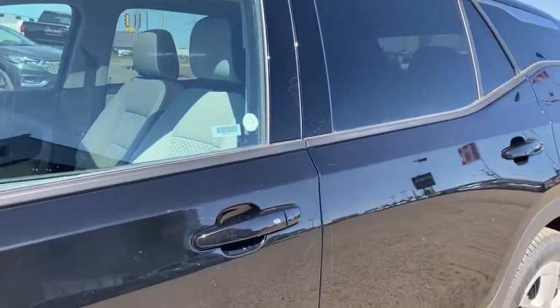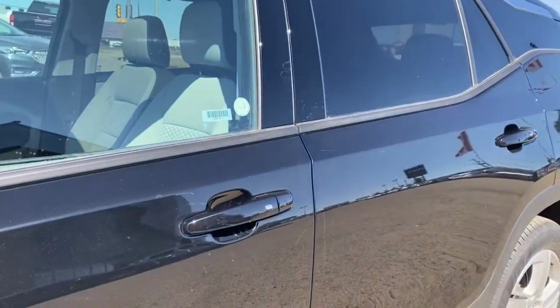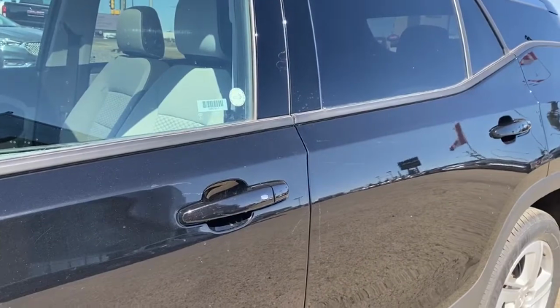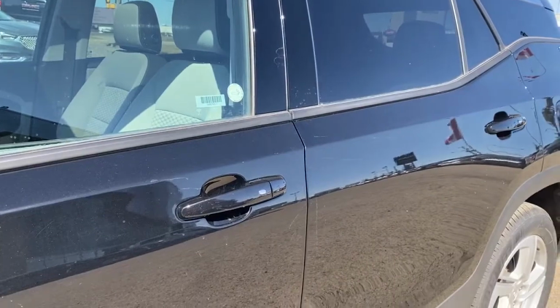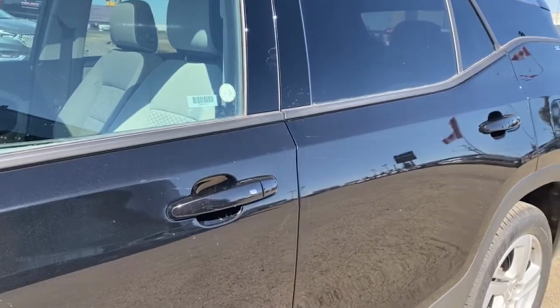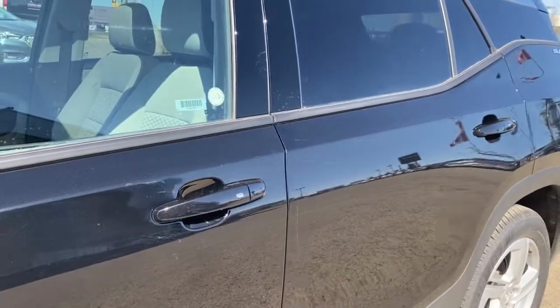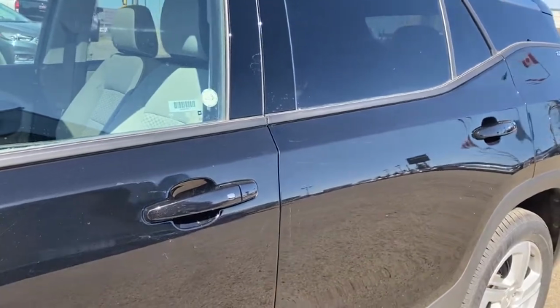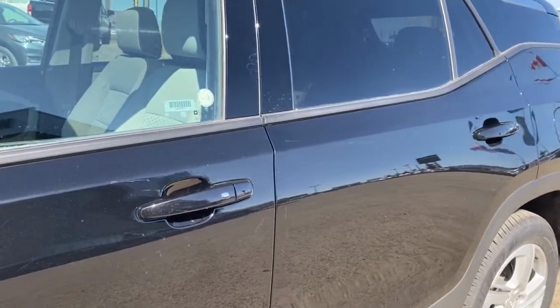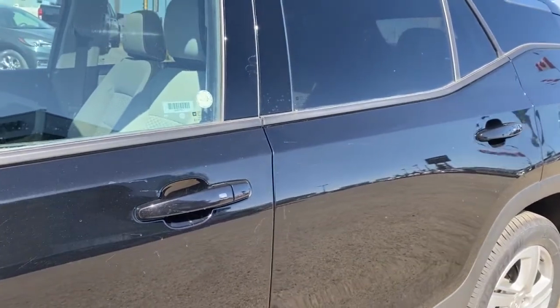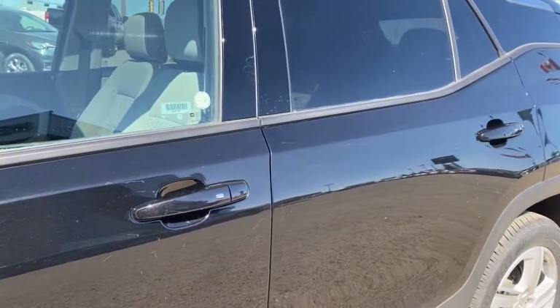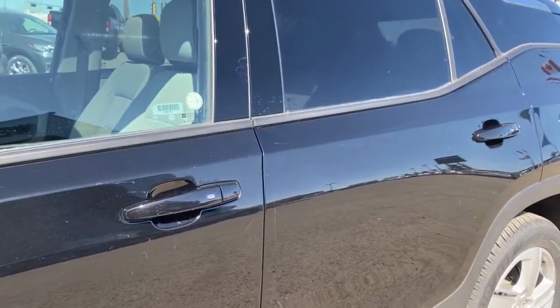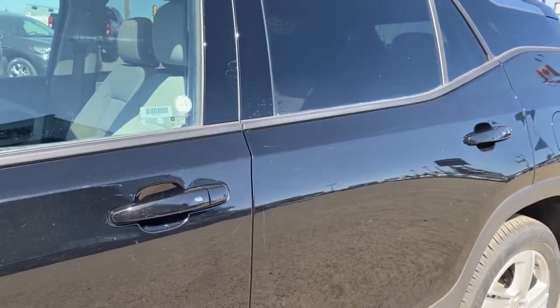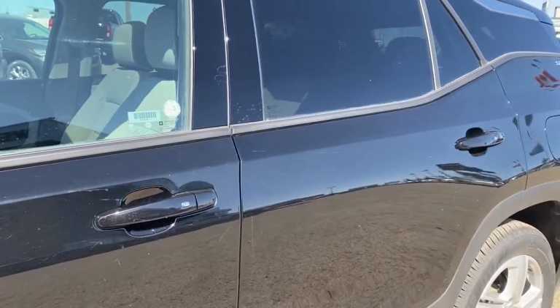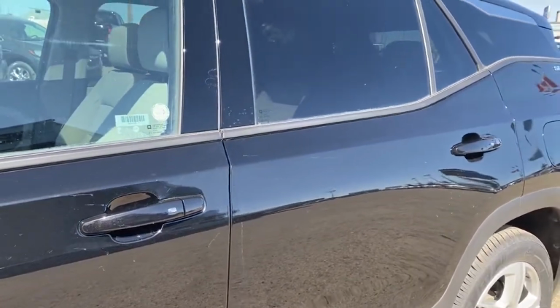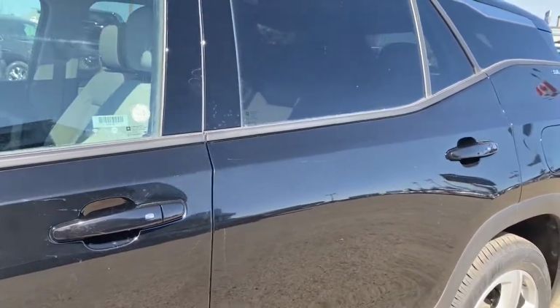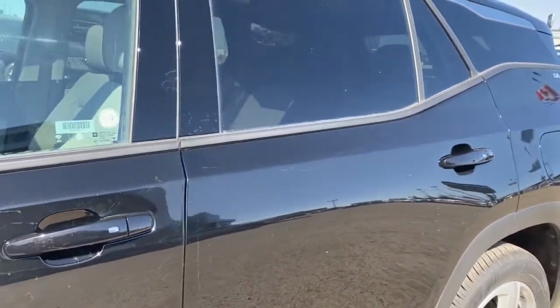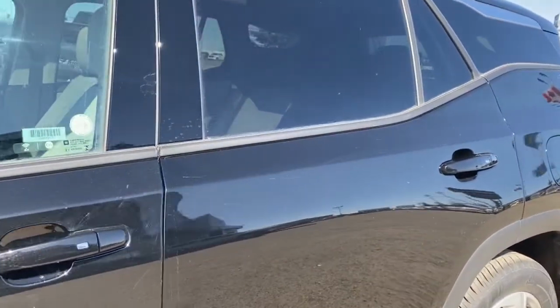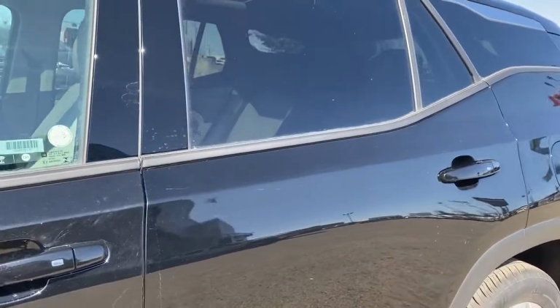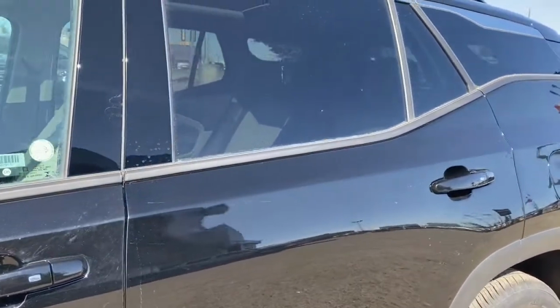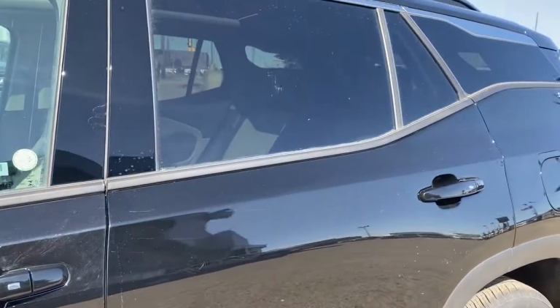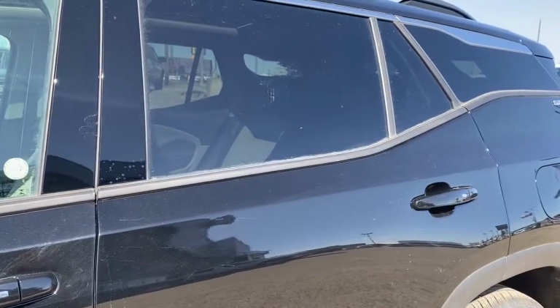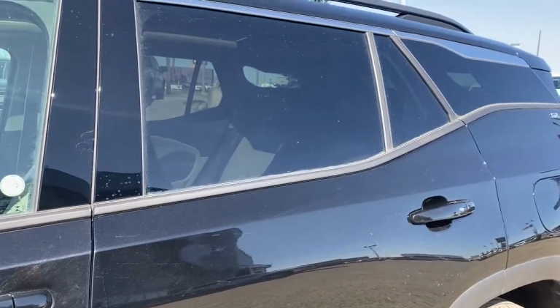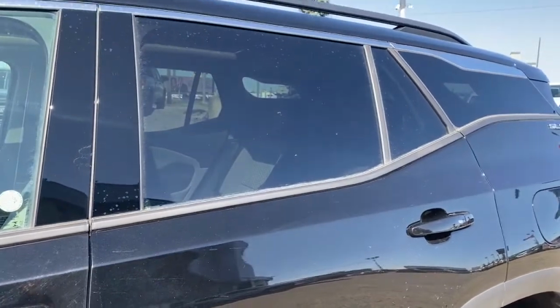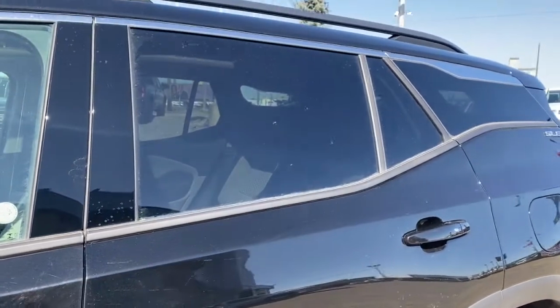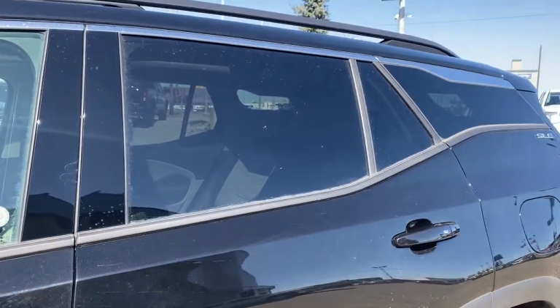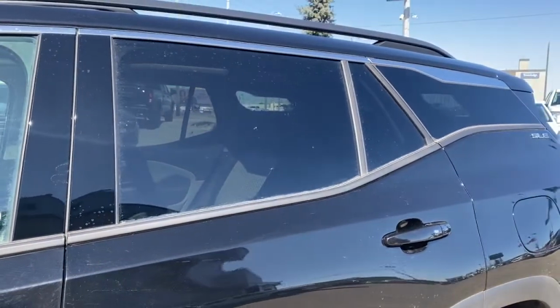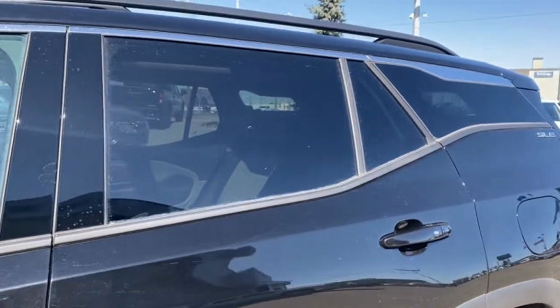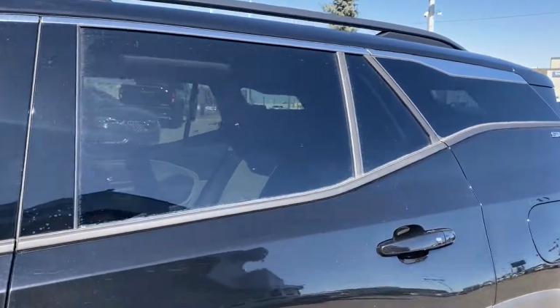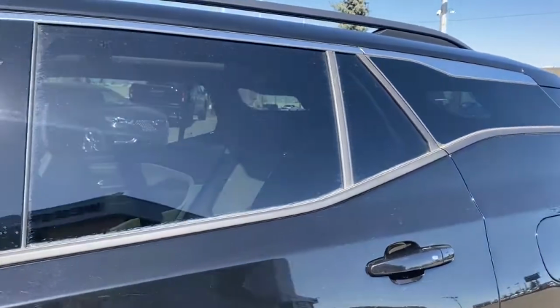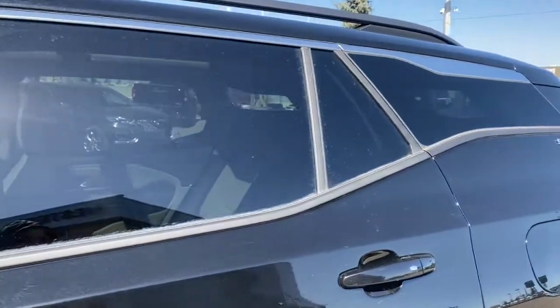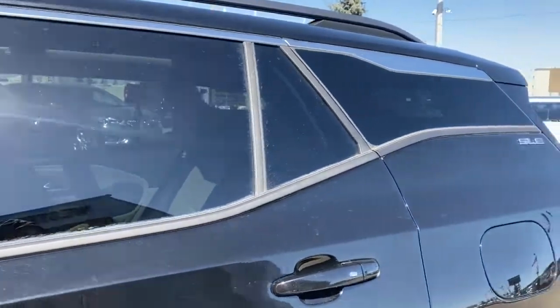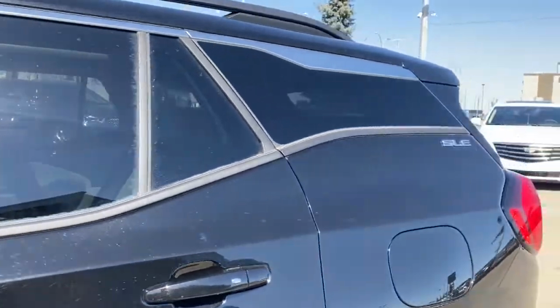The door handles have intelligent access — as long as you've got the key fob on you, push the silver button to lock or unlock the doors. The rear windows are tinted.